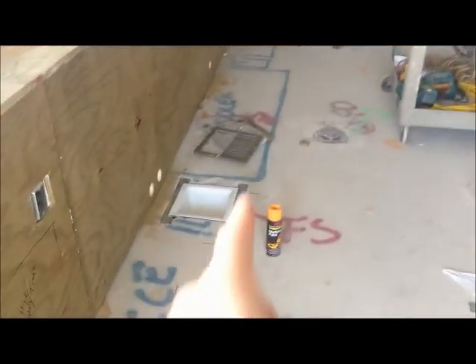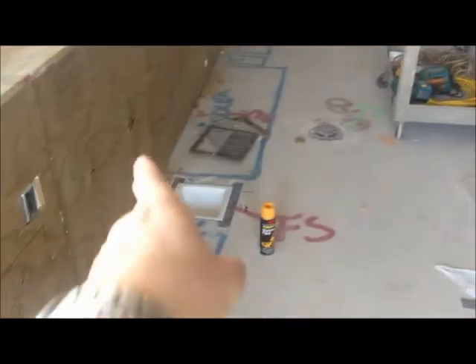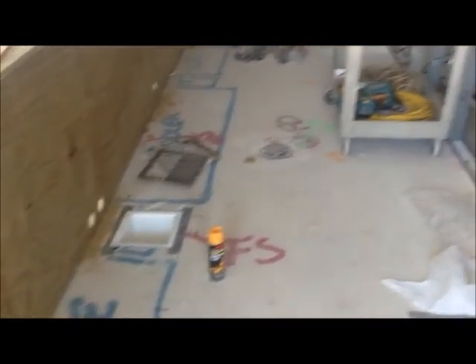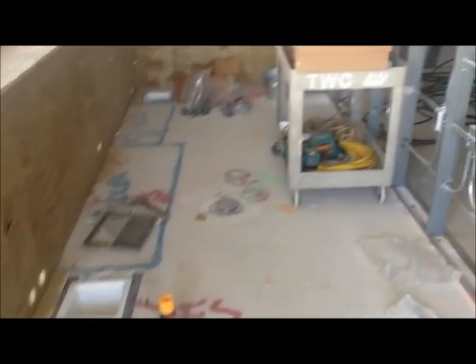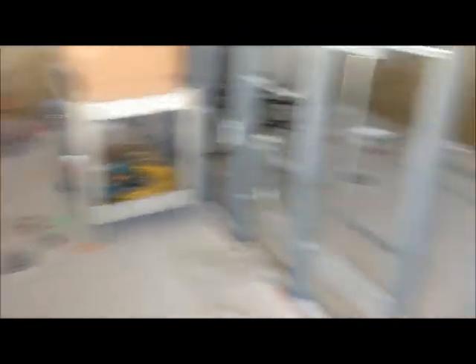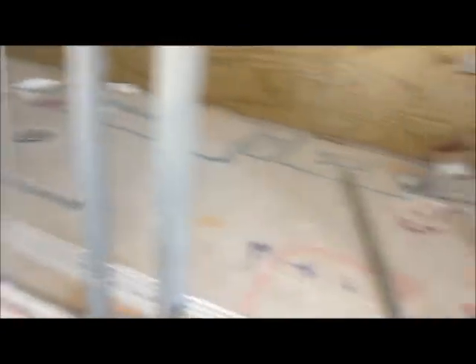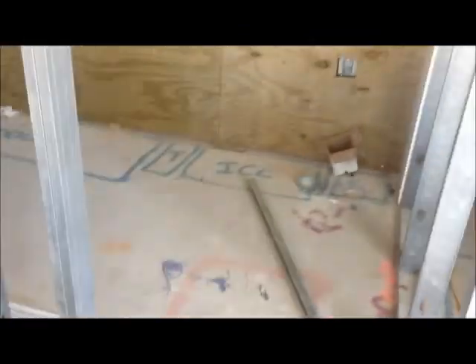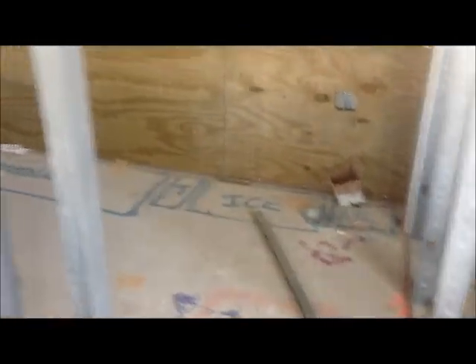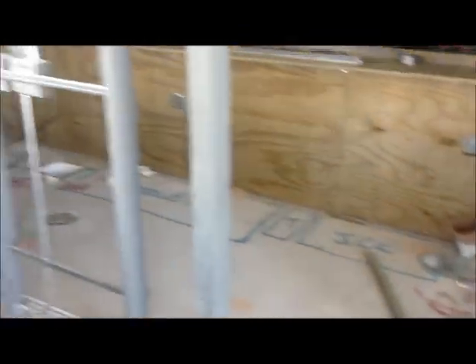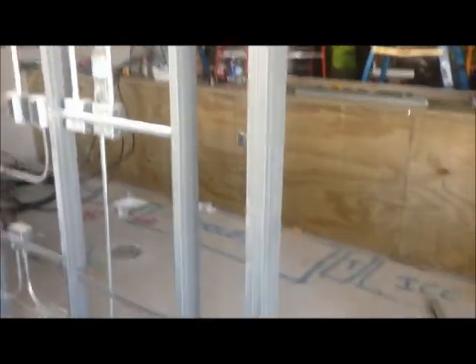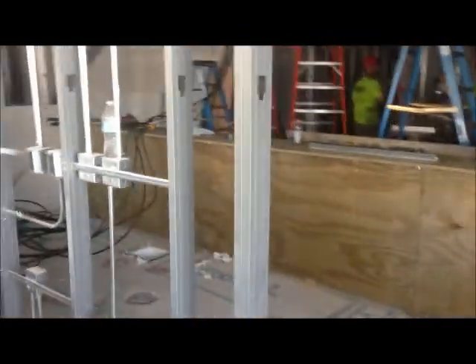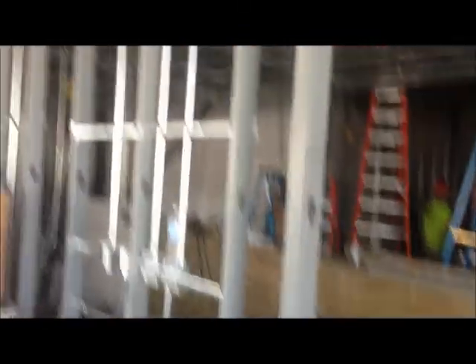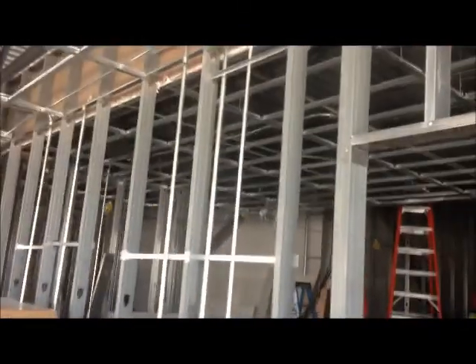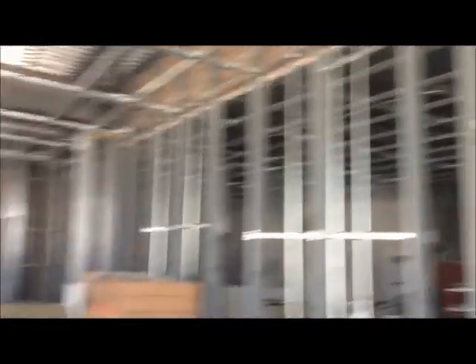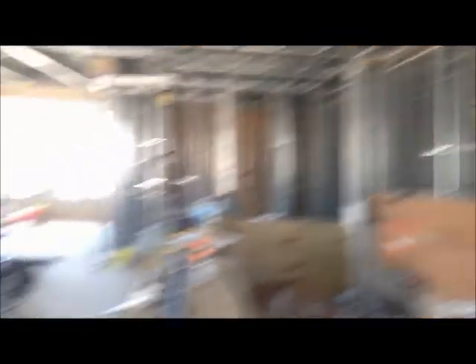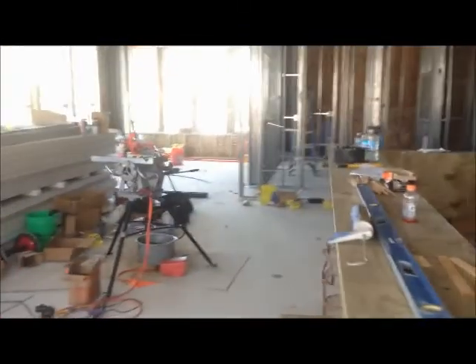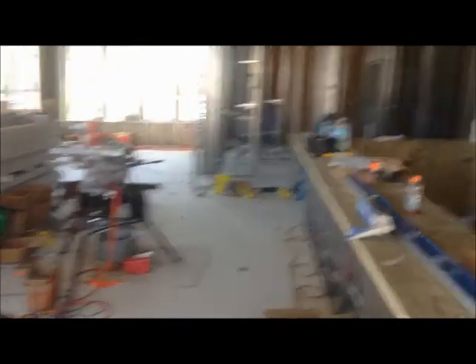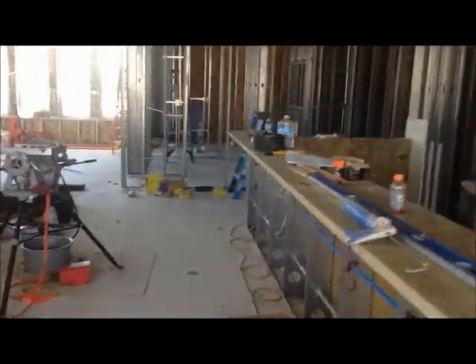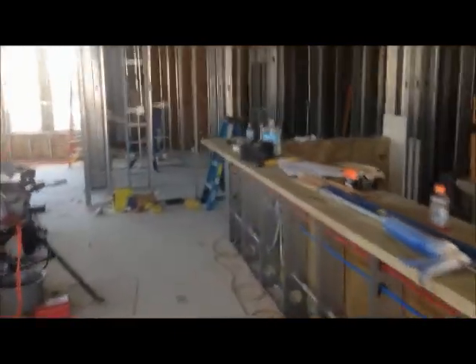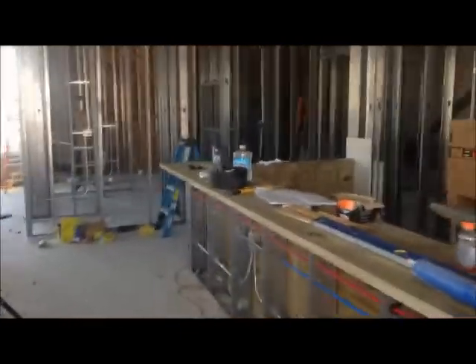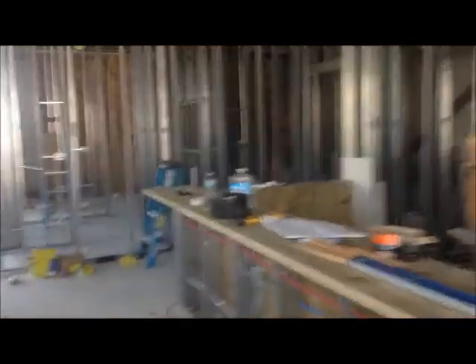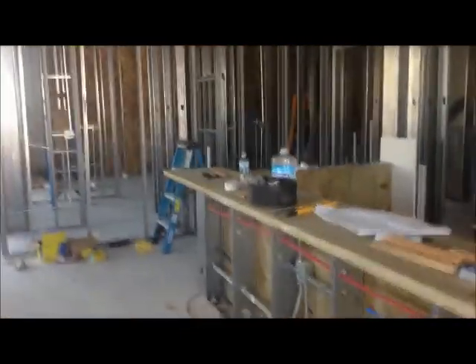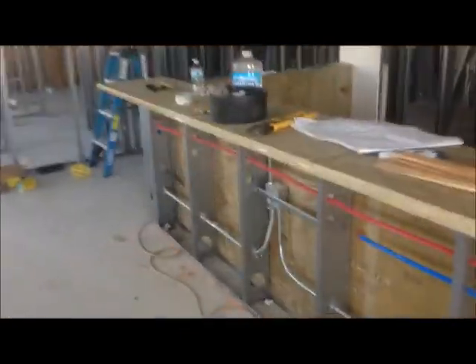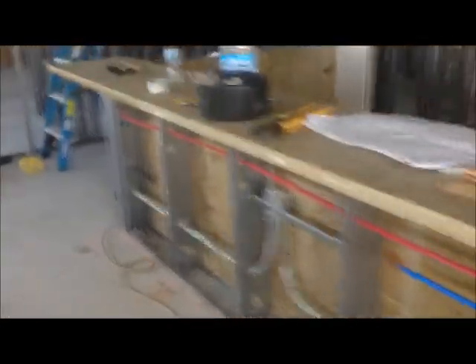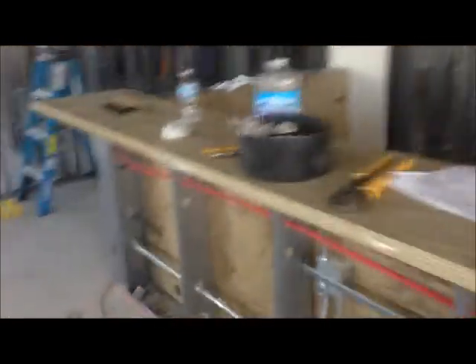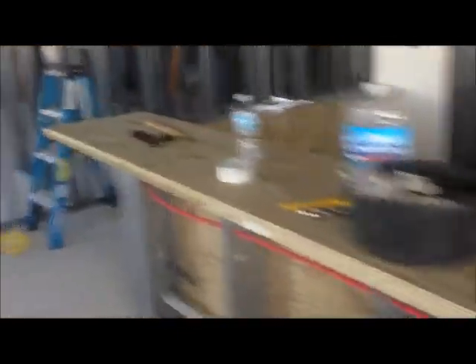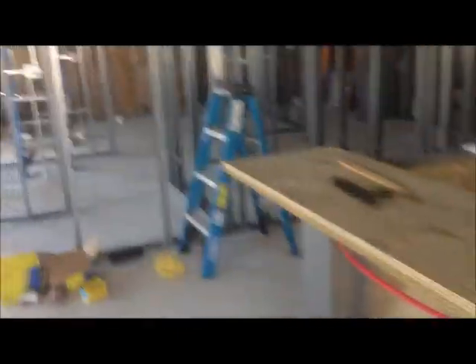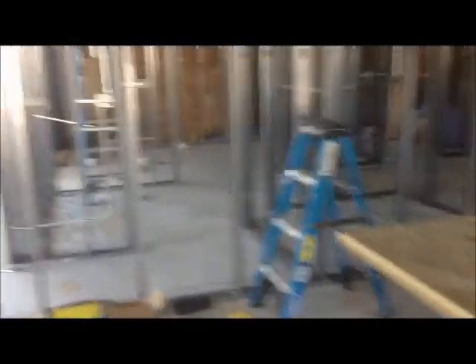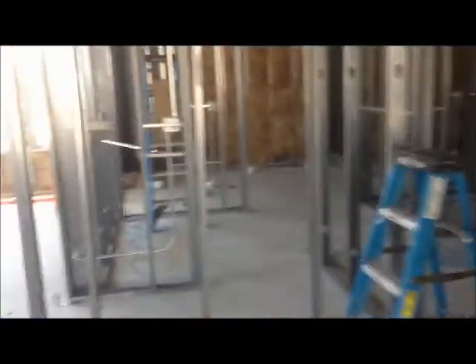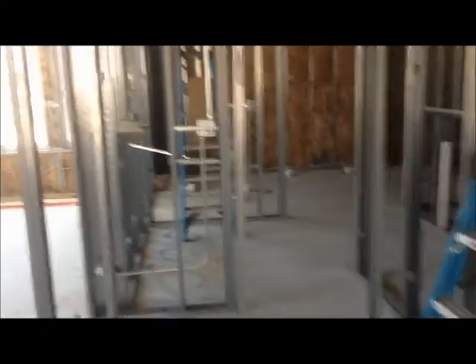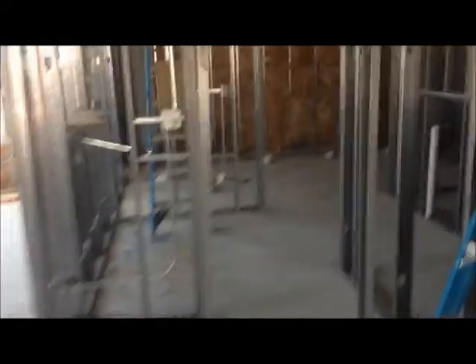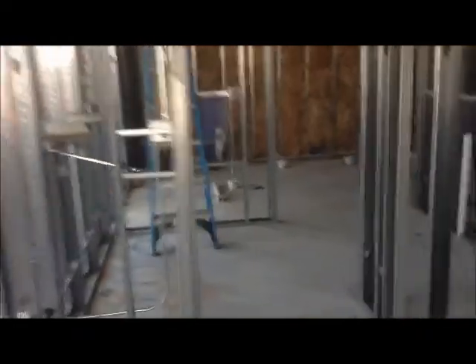The plumber came in — he's got all his holes prepared and he's getting ready. It's looking pretty good. We're cruising right along. The electrician's got, I'd say, 80% of his stuff done.